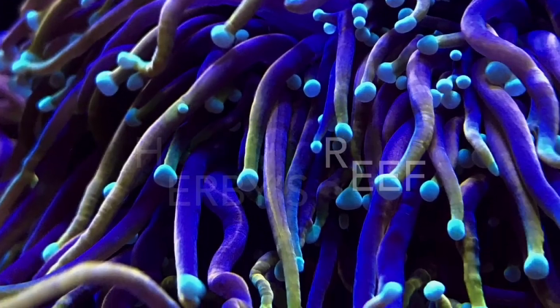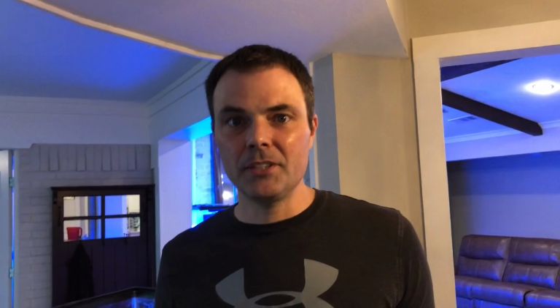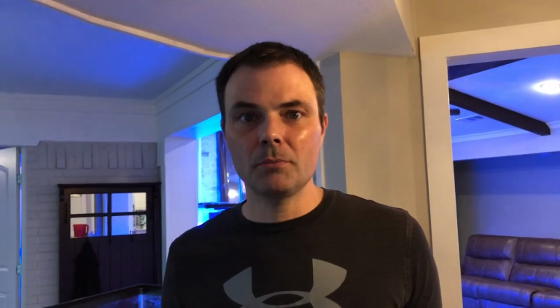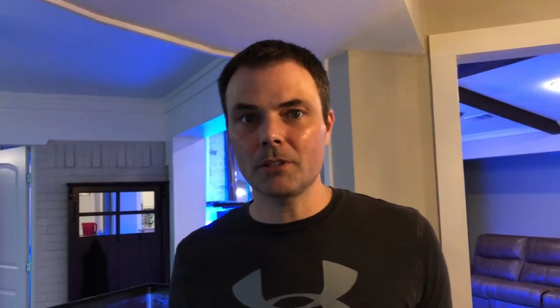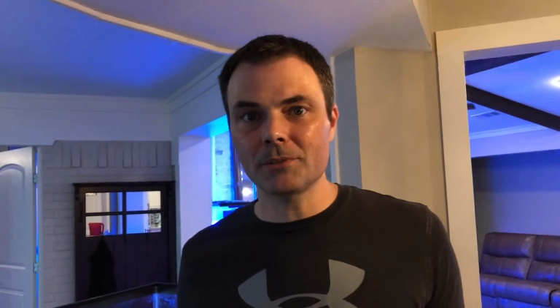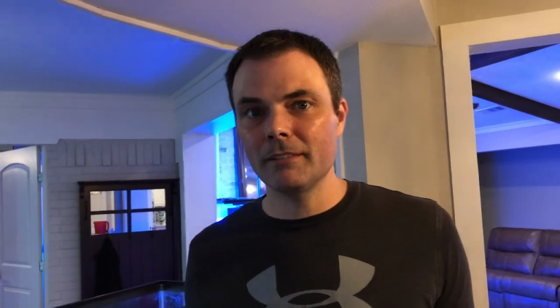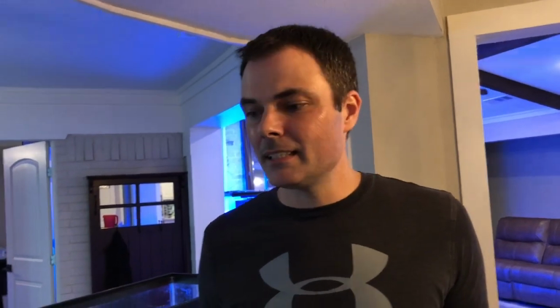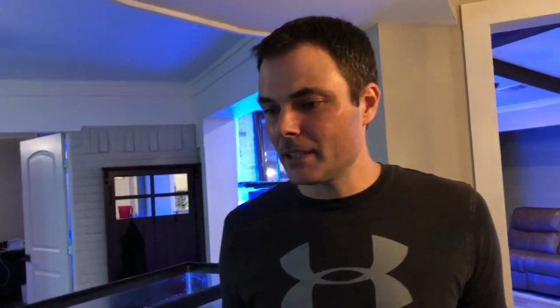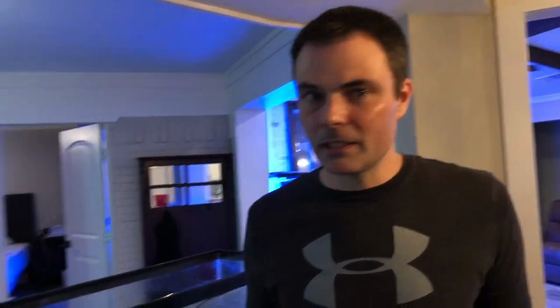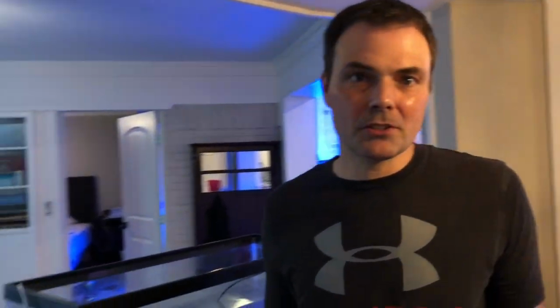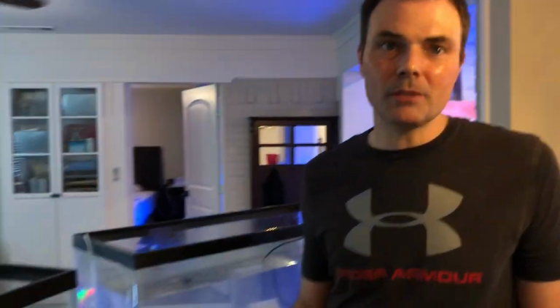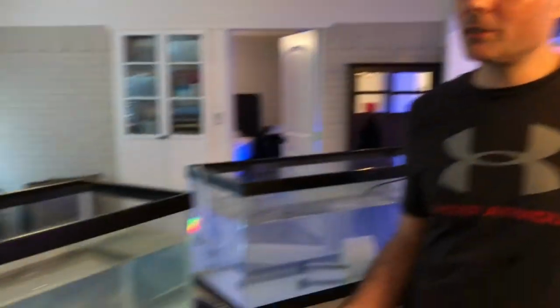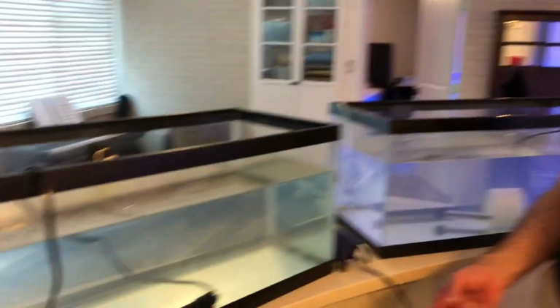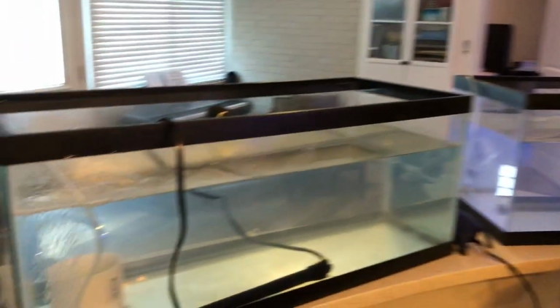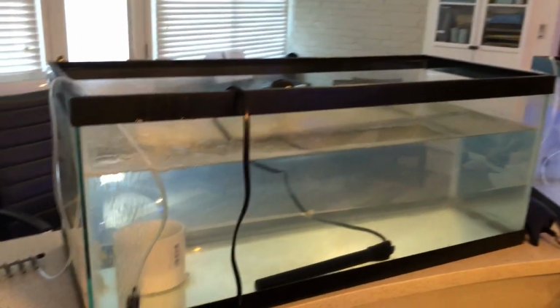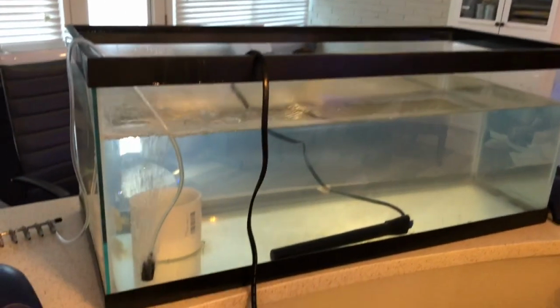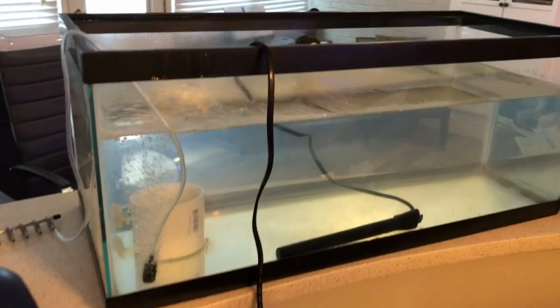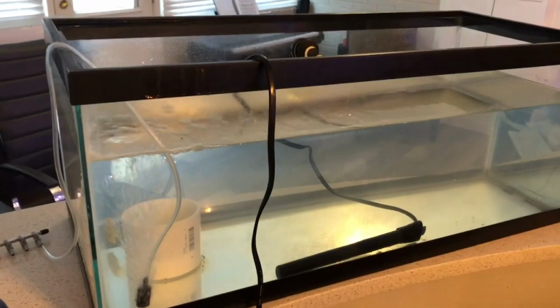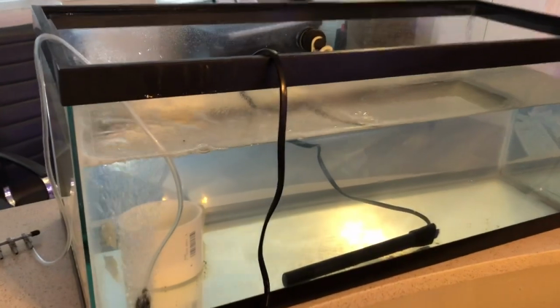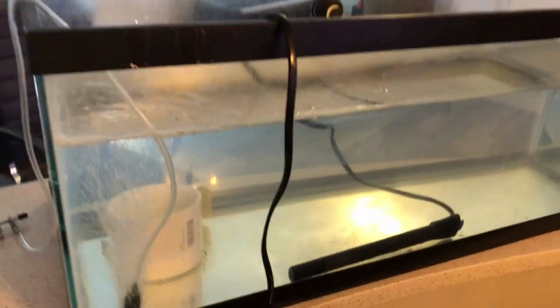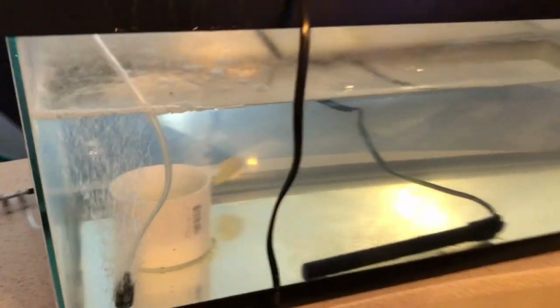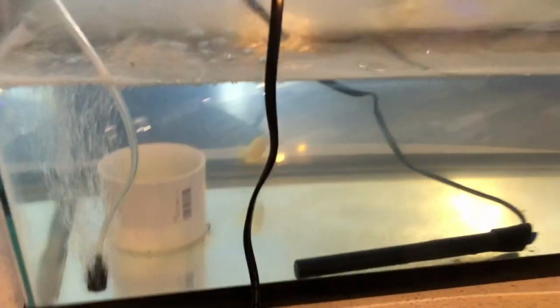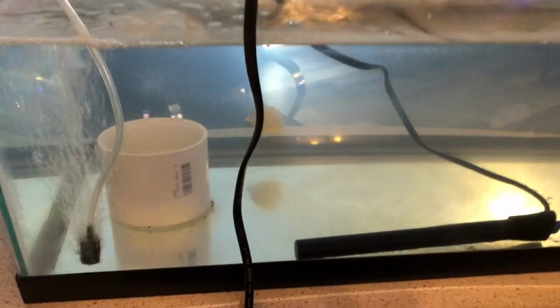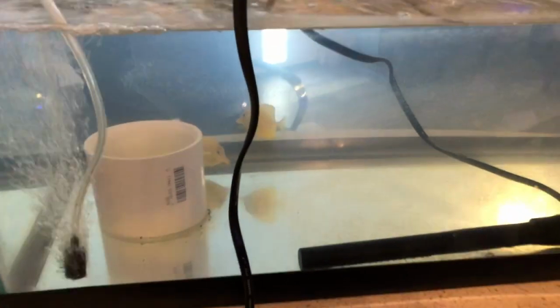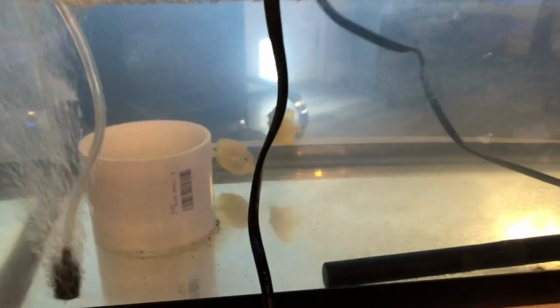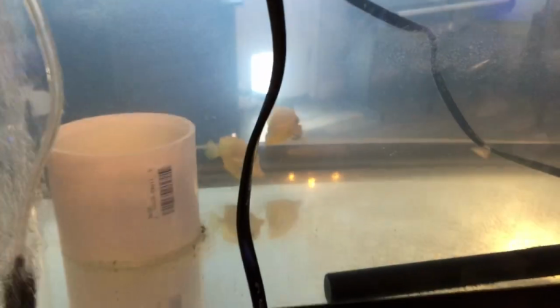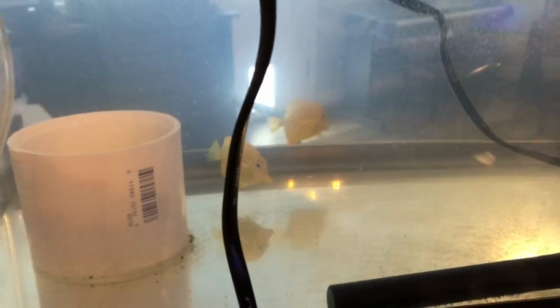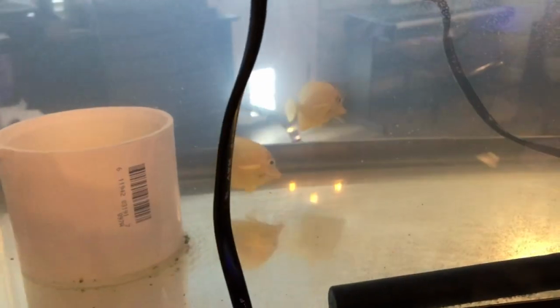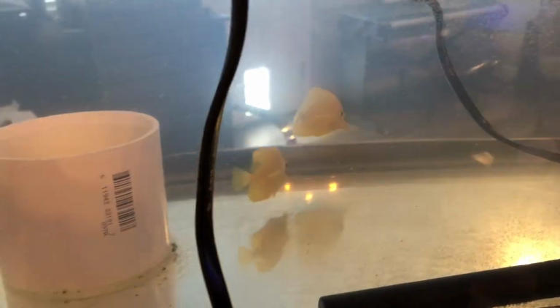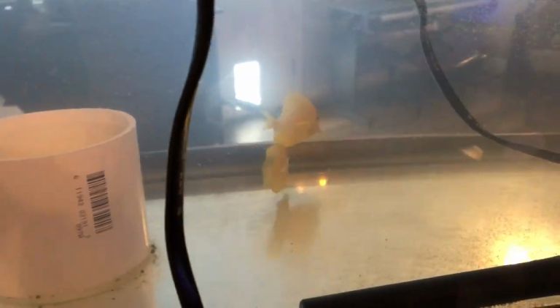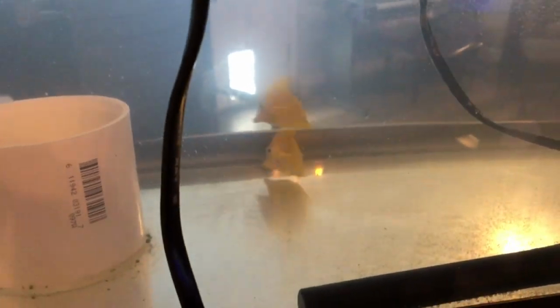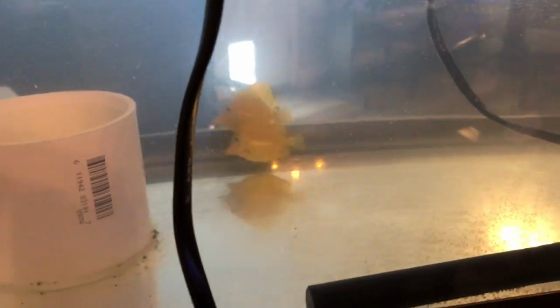Hey YouTube, welcome to Herbie's Reef. Today we thought we could do a really quick video to show you guys how we quarantine our fish. We've got these two little bitty tanks for the new frag tank just to see if they can help keep the algae up.